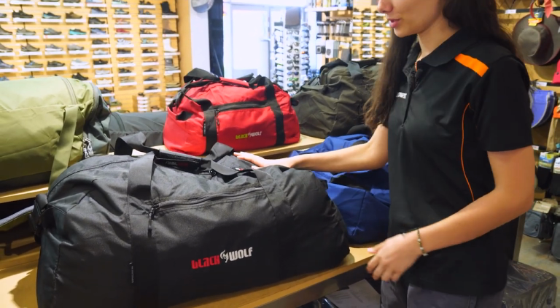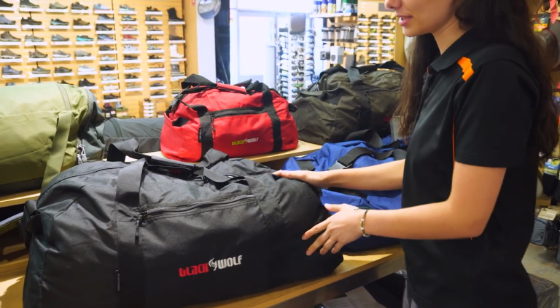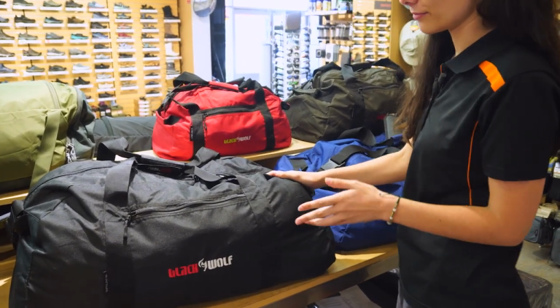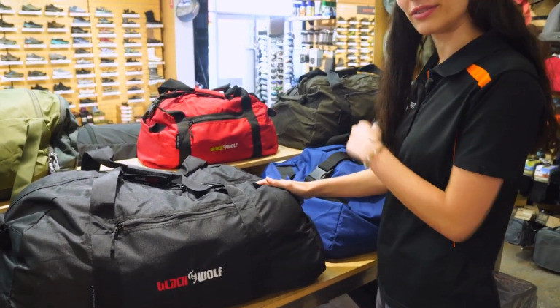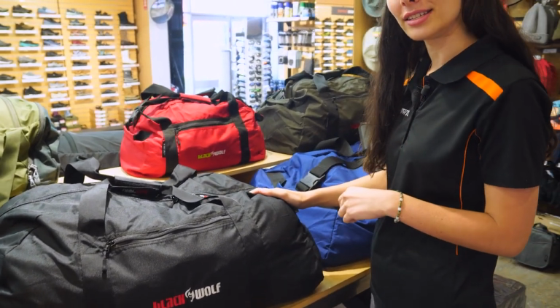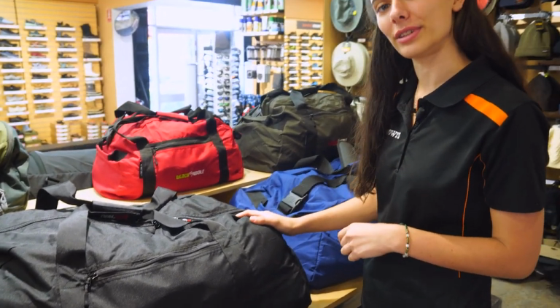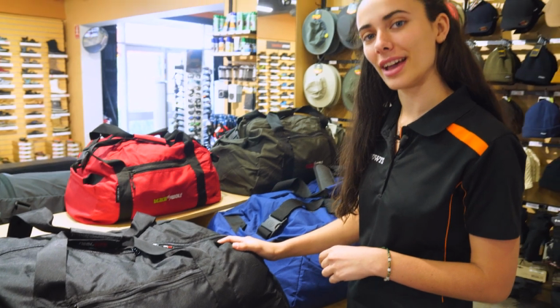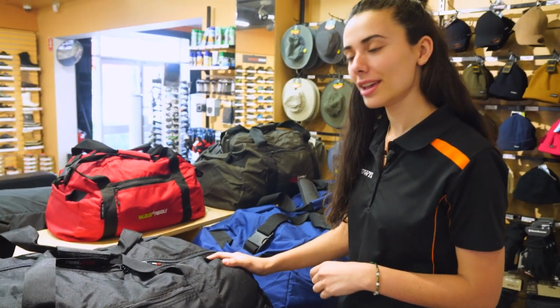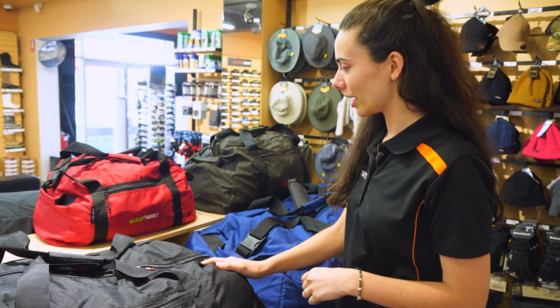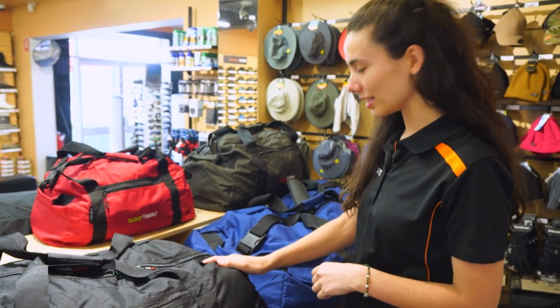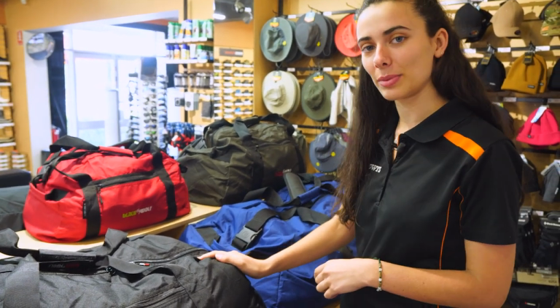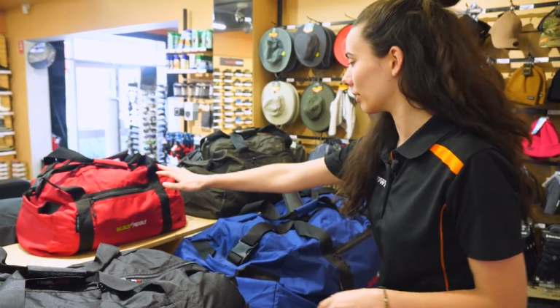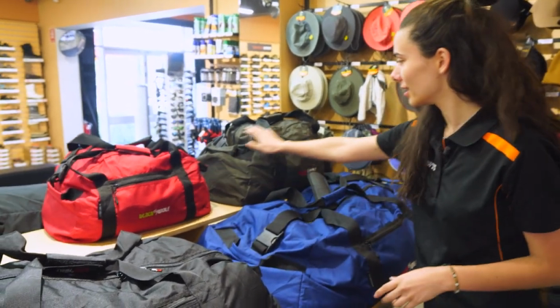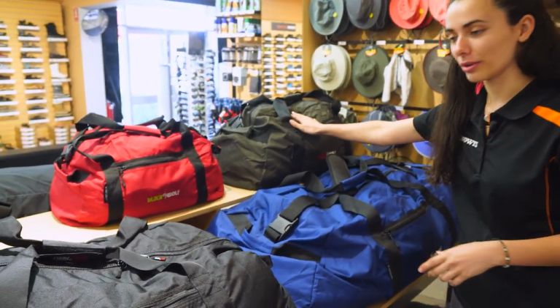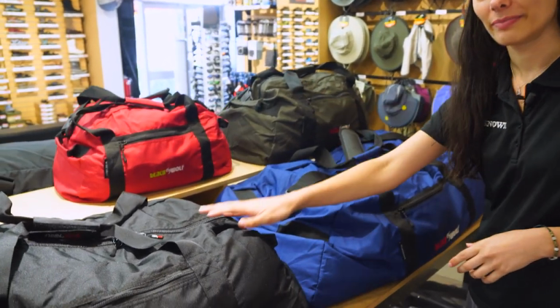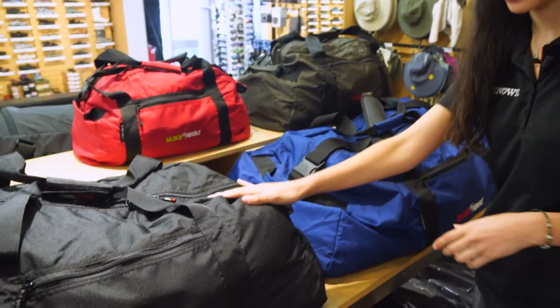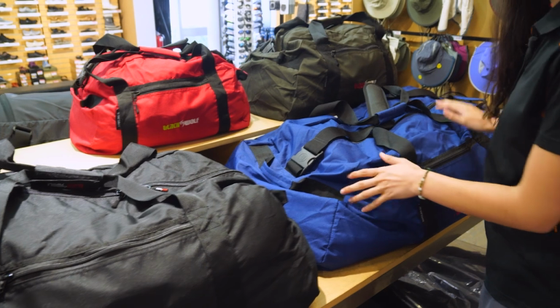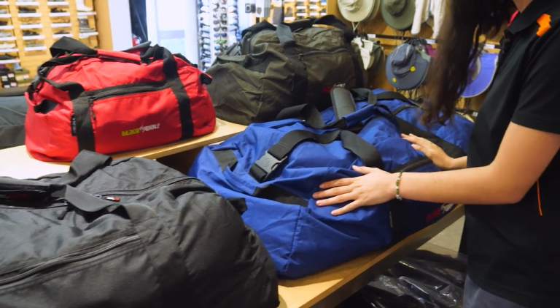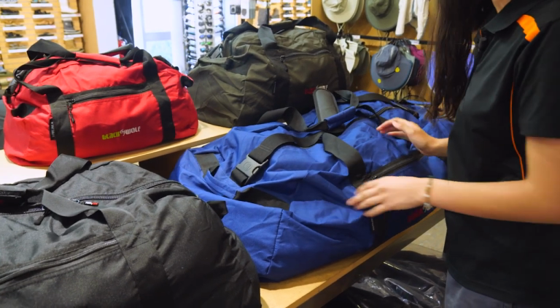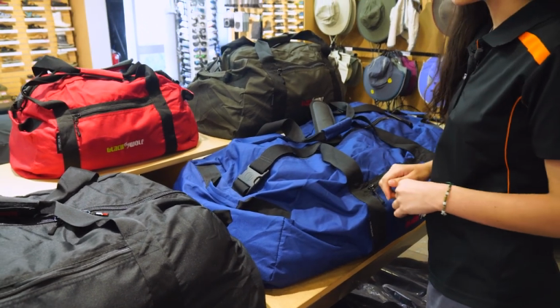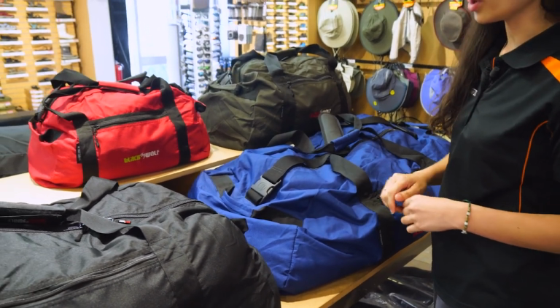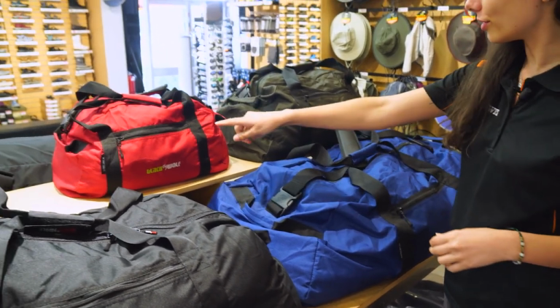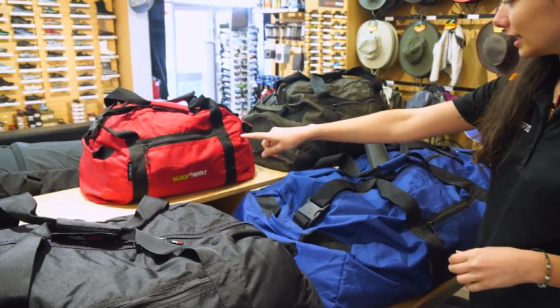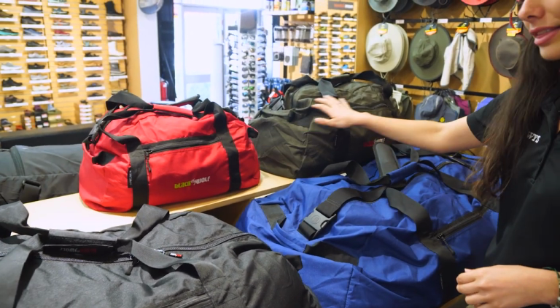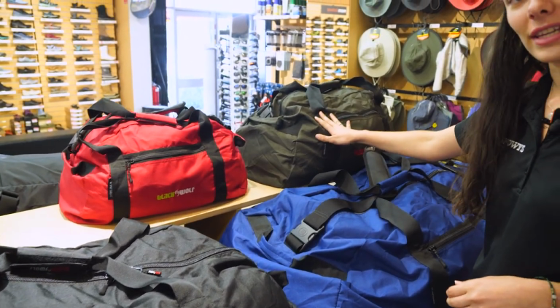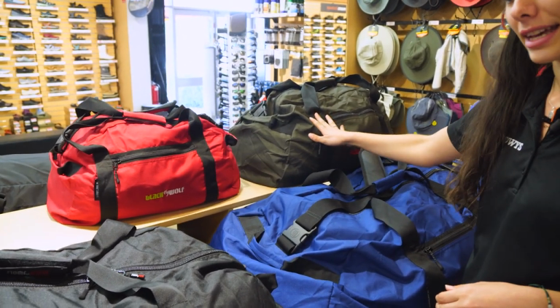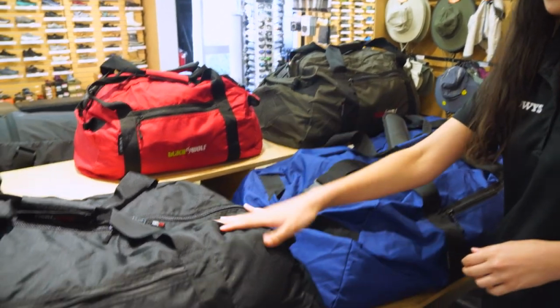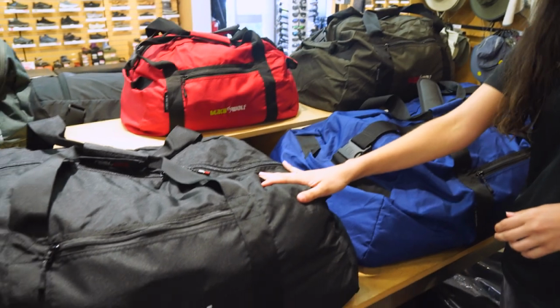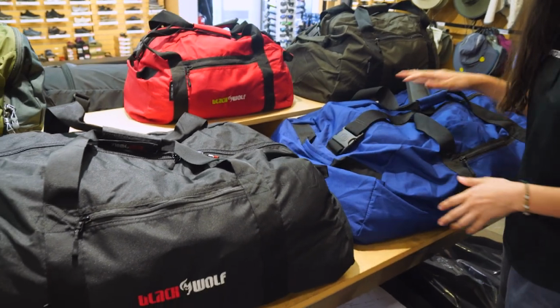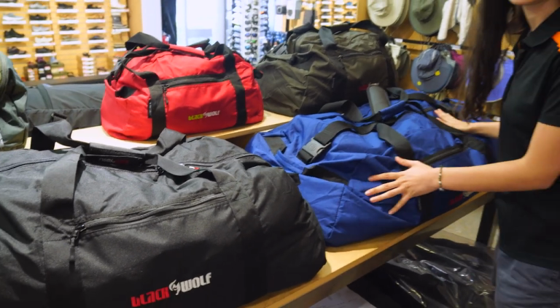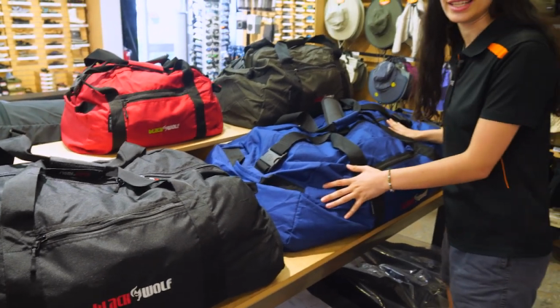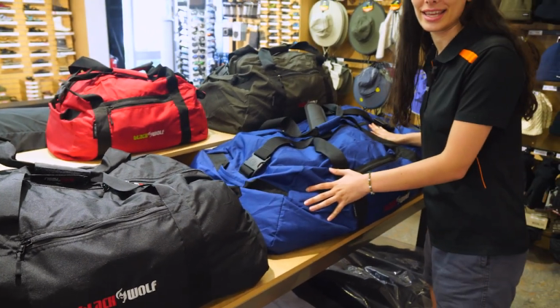It comes in four different colors and four different sizes. As you can see, the colors we've got are red, green, black and blue. And the sizes we've got are the 30 litre, the 50 litre, 100 litre and 150 litres.